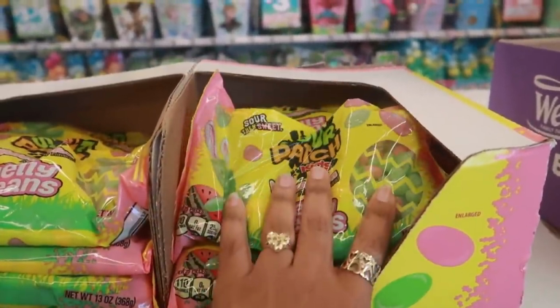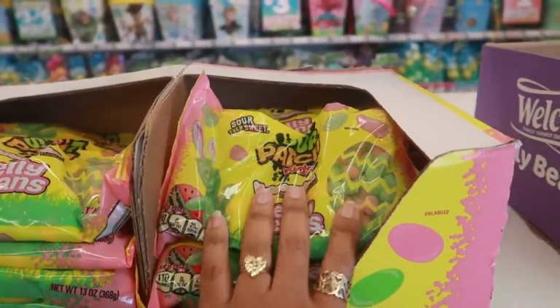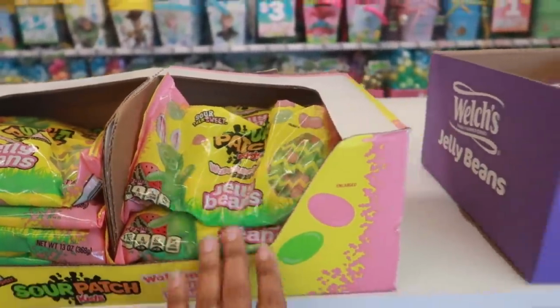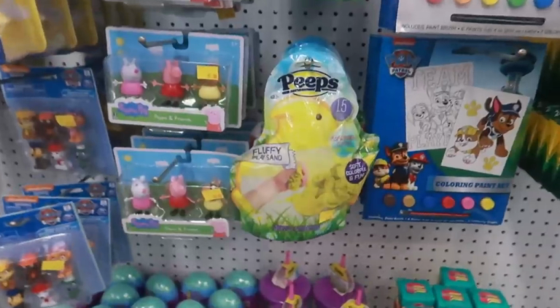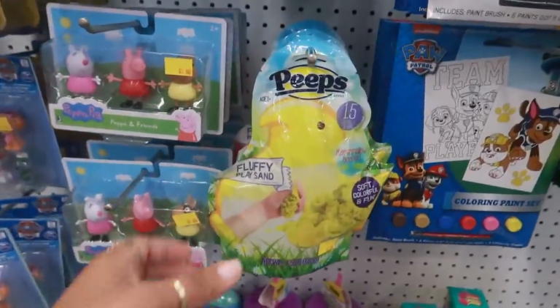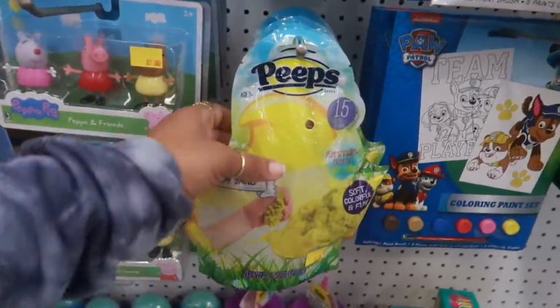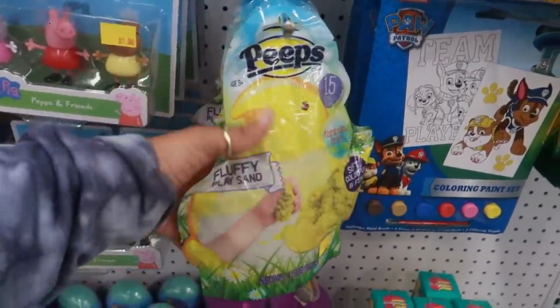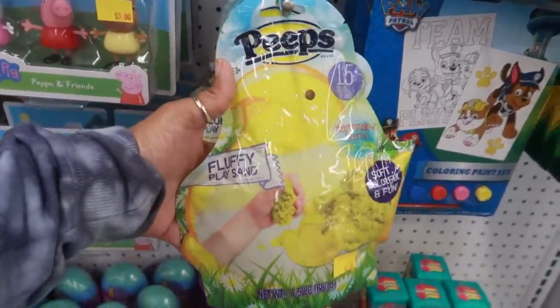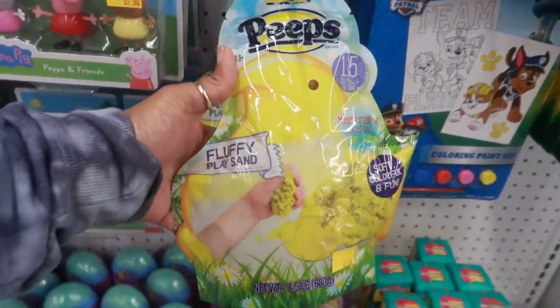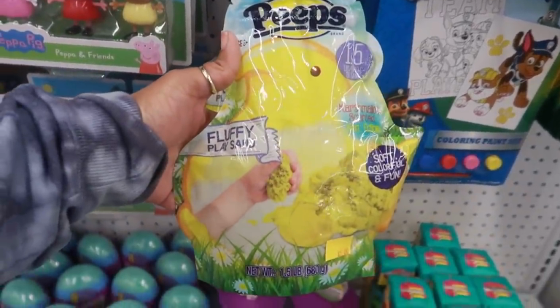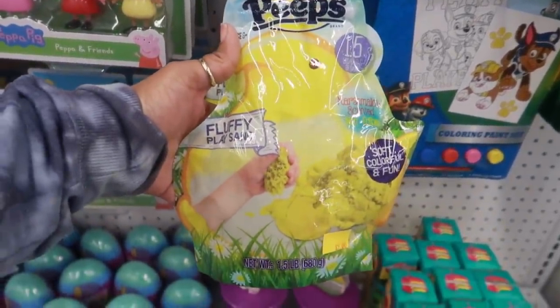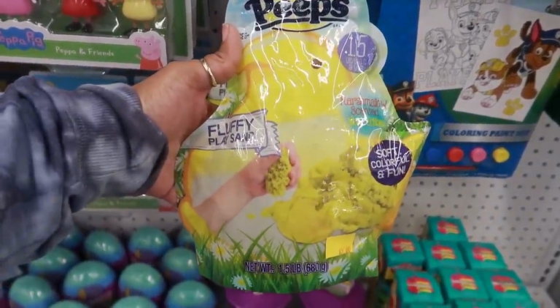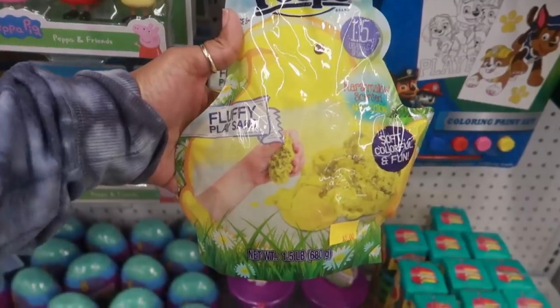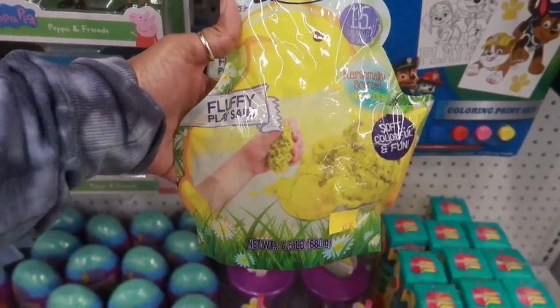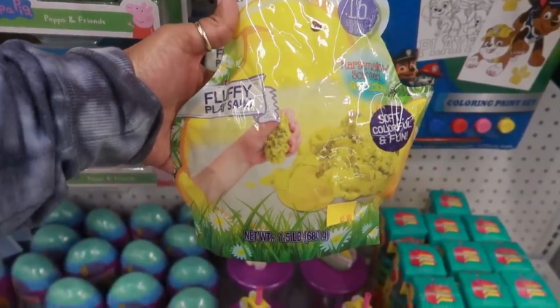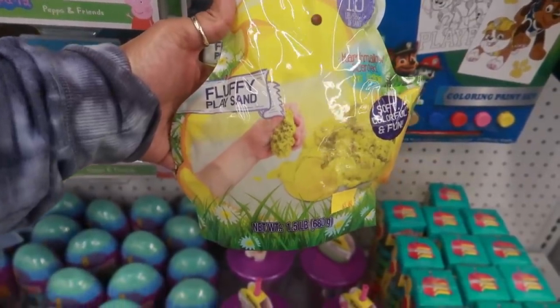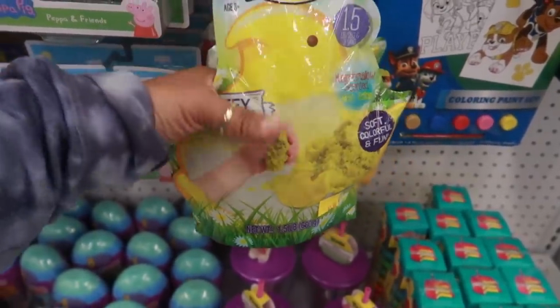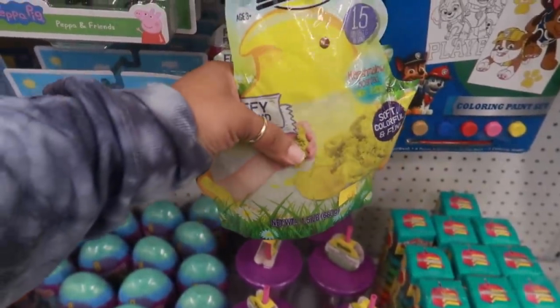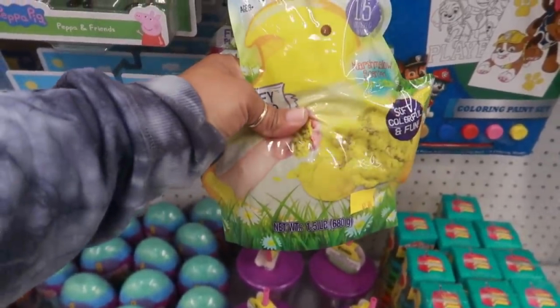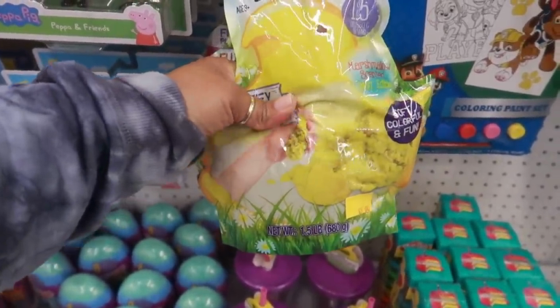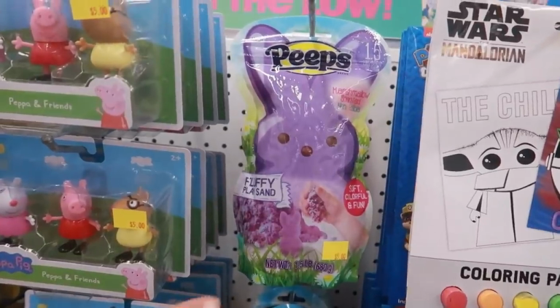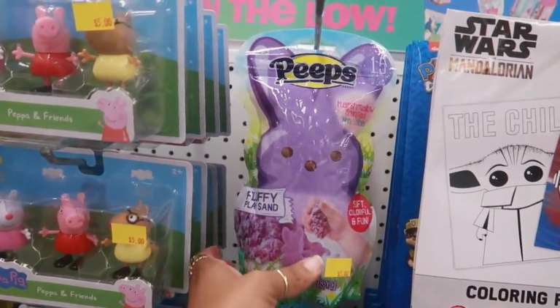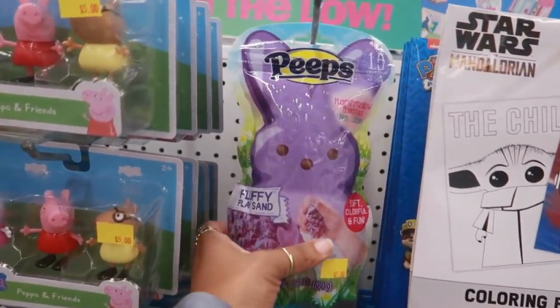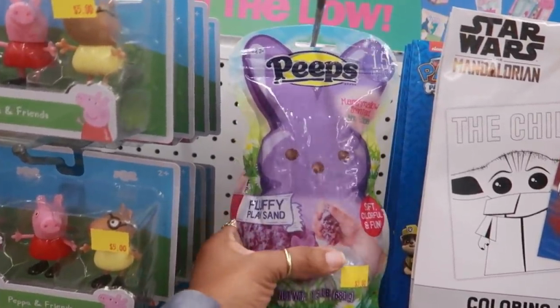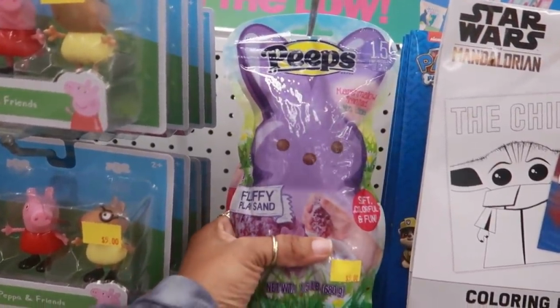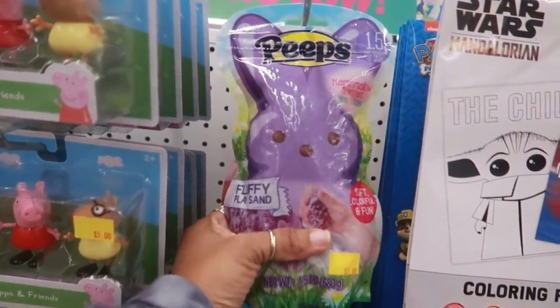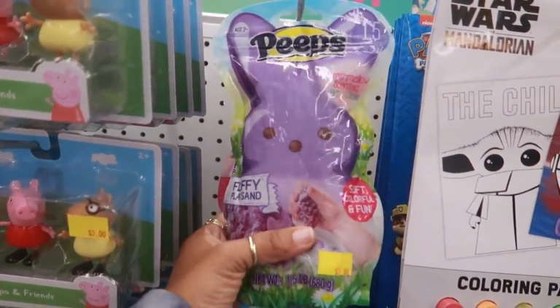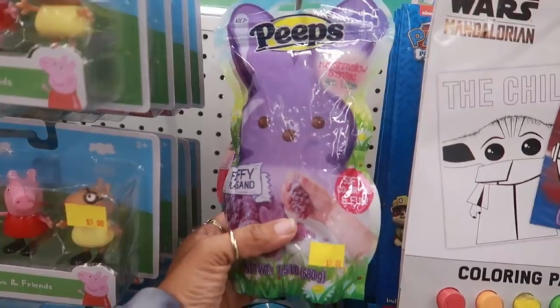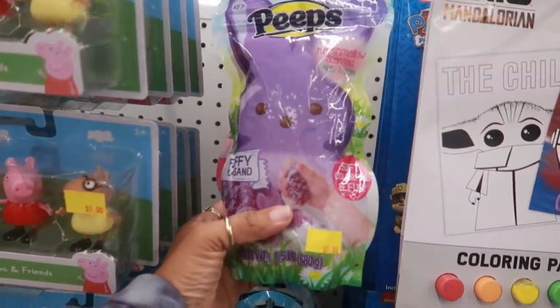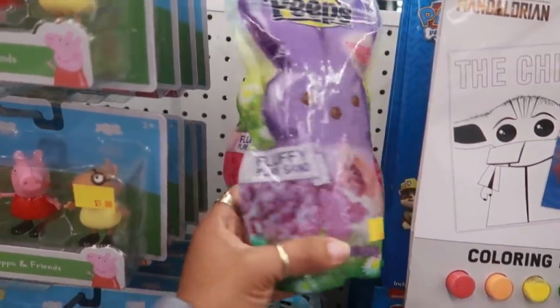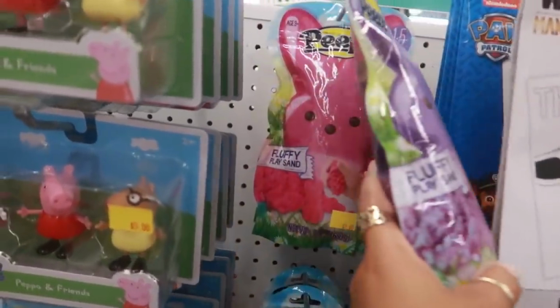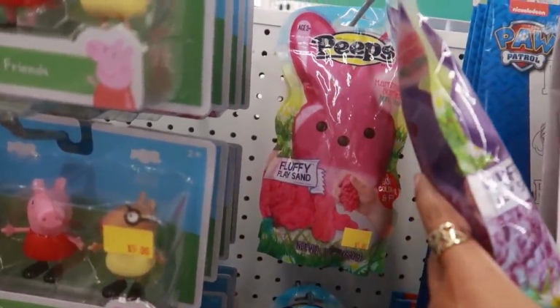I just saw these actually in Target — the Sour Patch Kids — I think we picked some up. Oh, they have some Peeps fluffy sand marshmallow scented for five, or you could get this one up here in purple or pink.